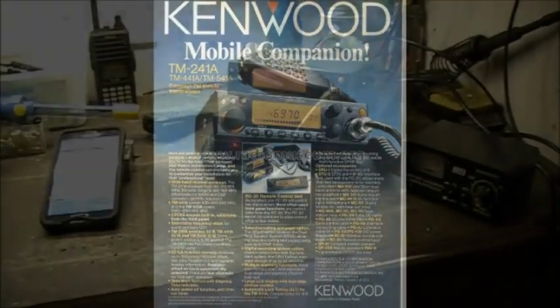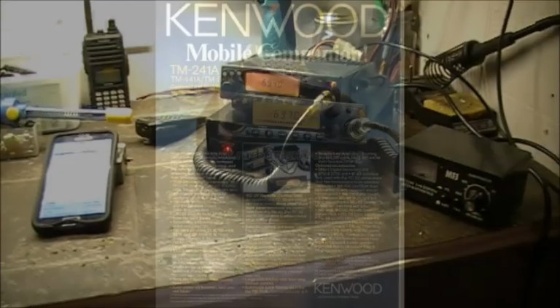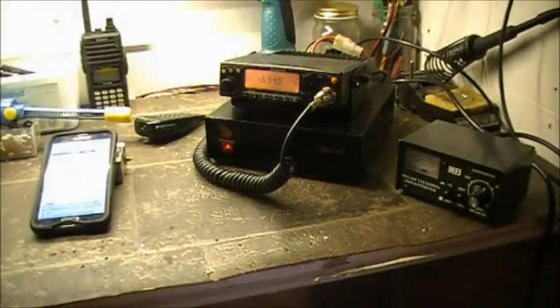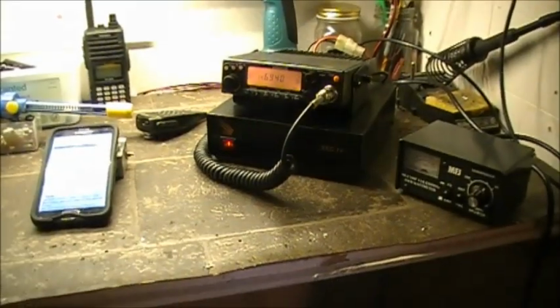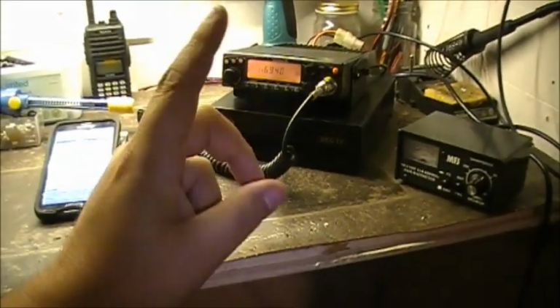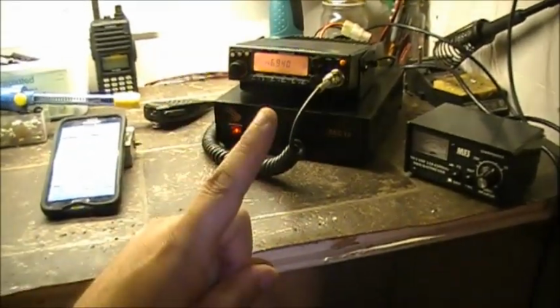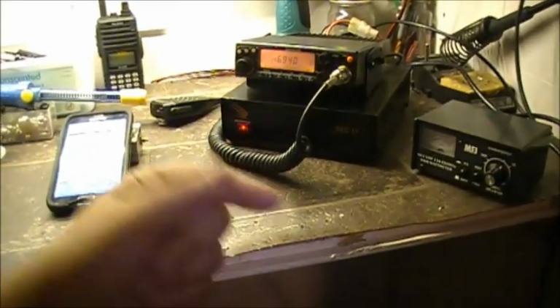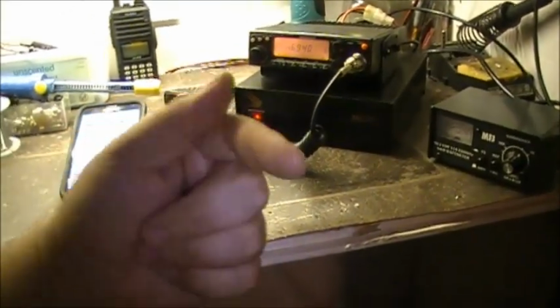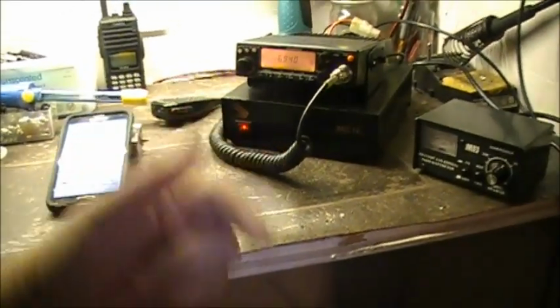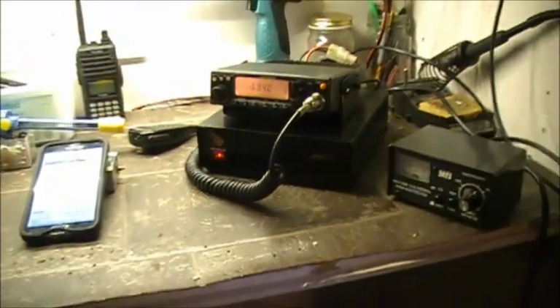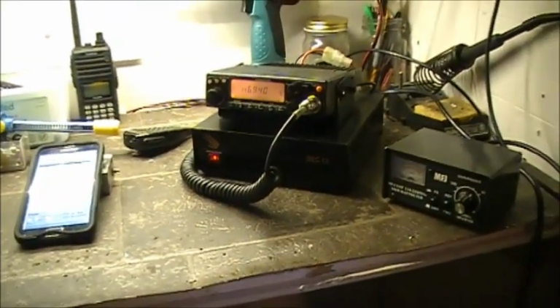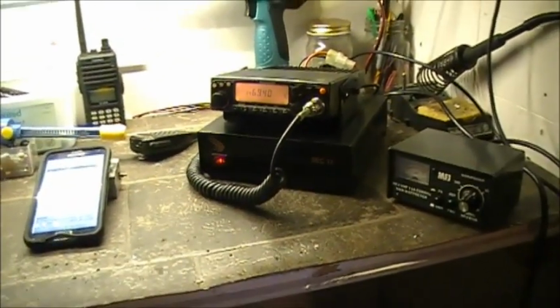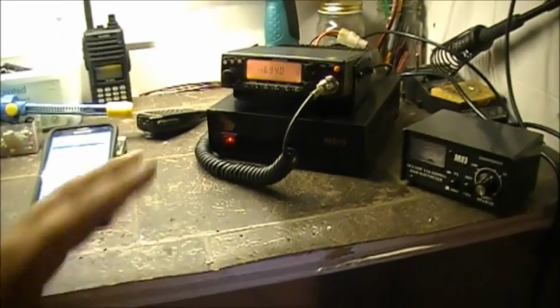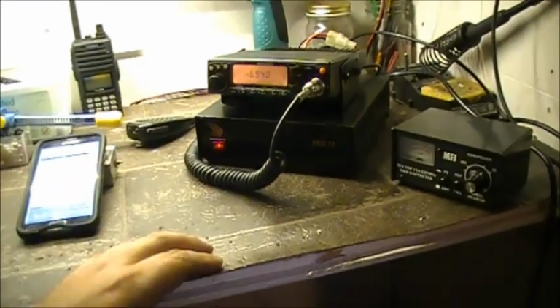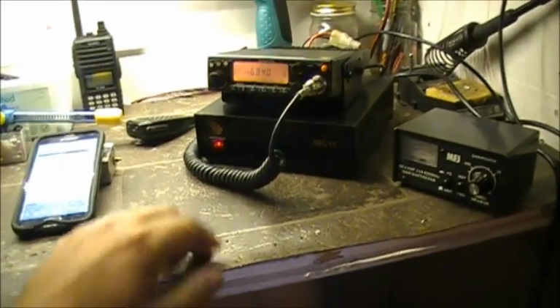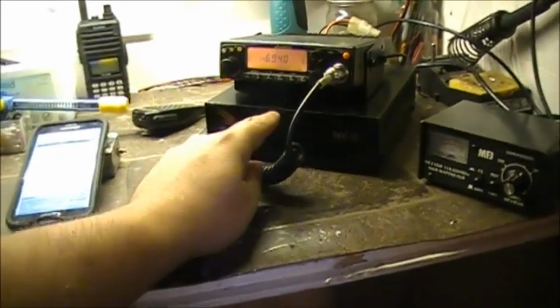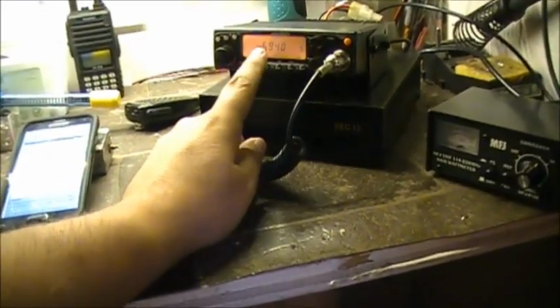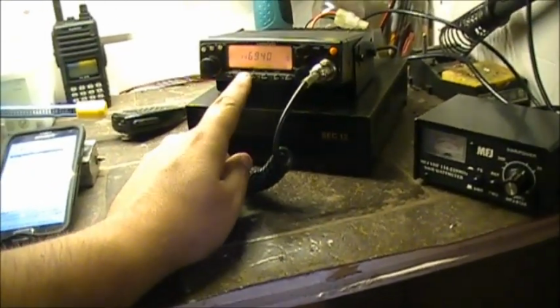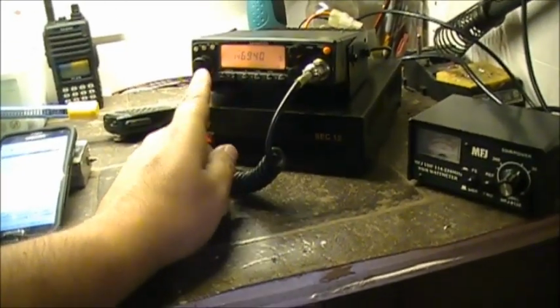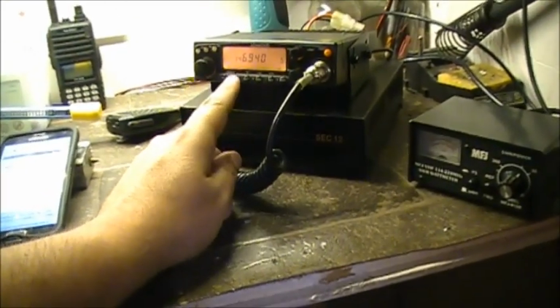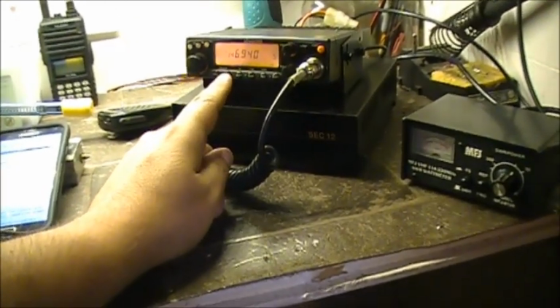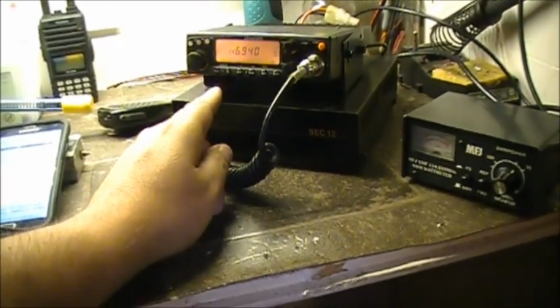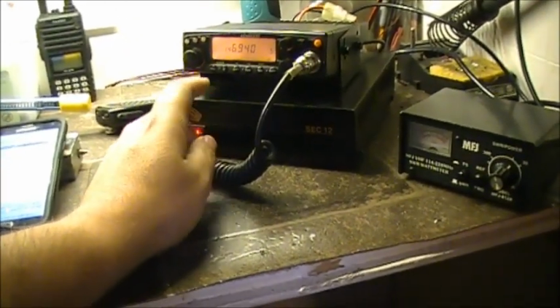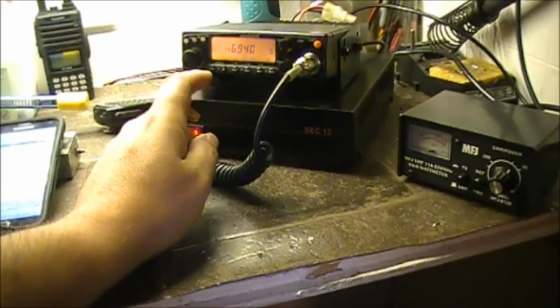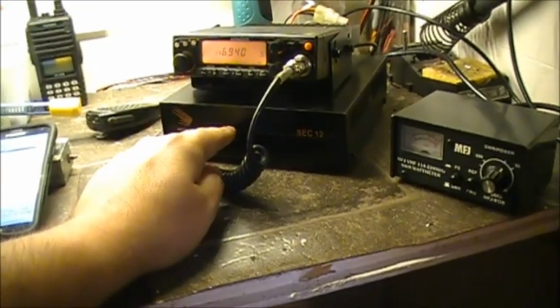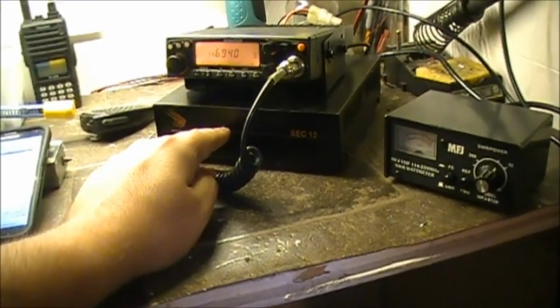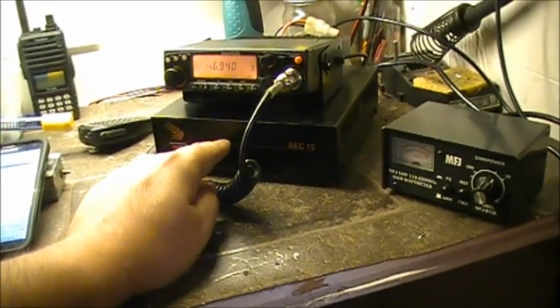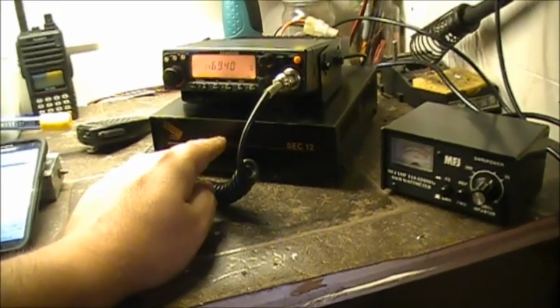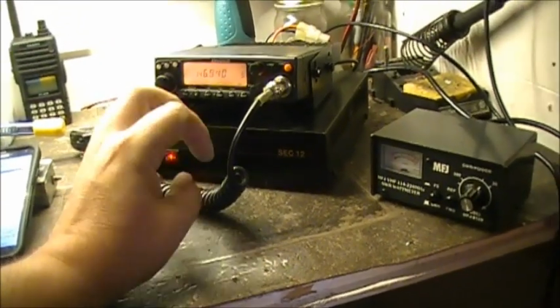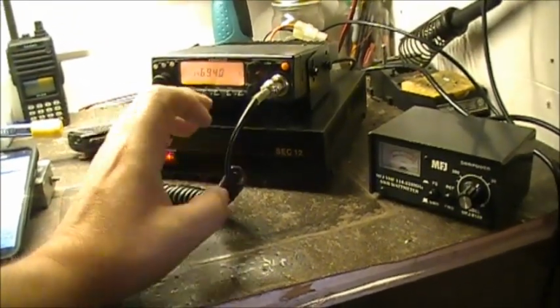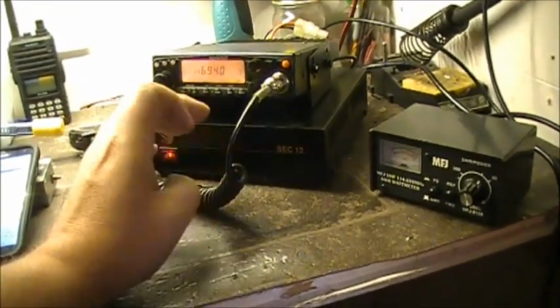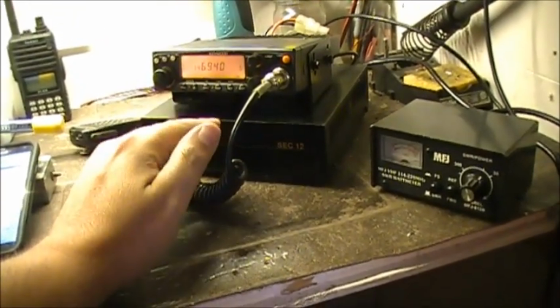Hello boys, another video. Ain't you guys lucky. I've had the Kenwood TM241A on the SEC 1223, which is now the 1212.